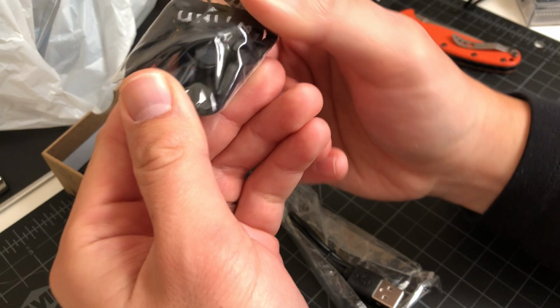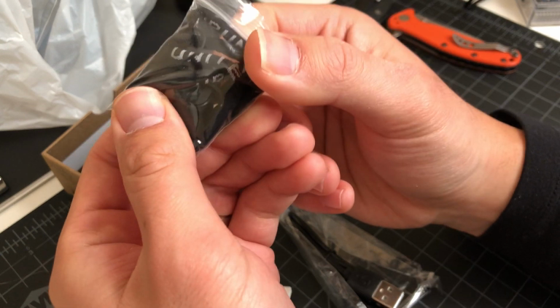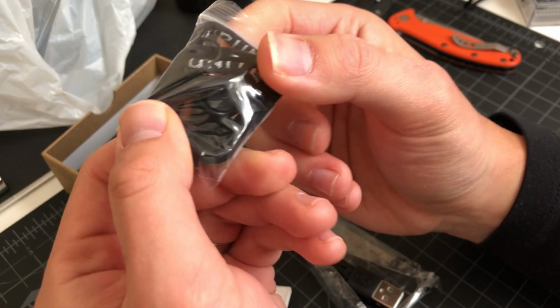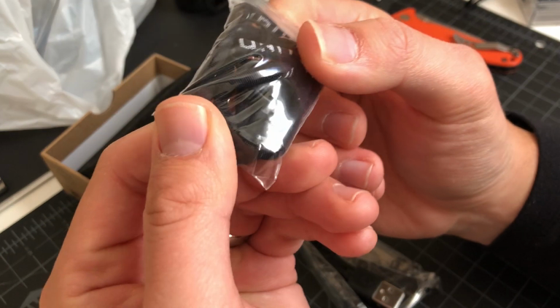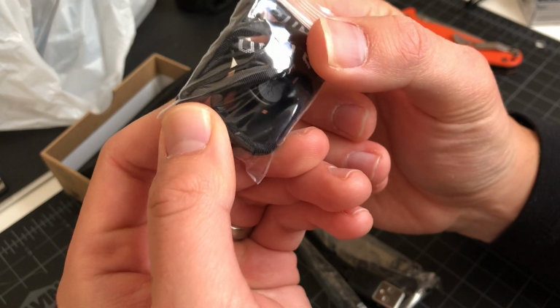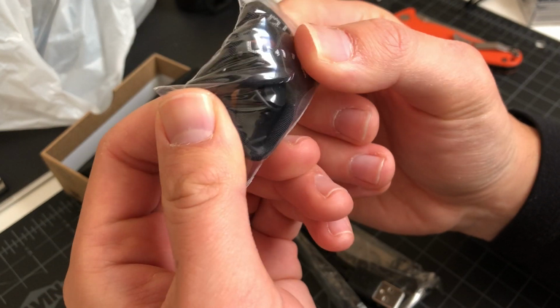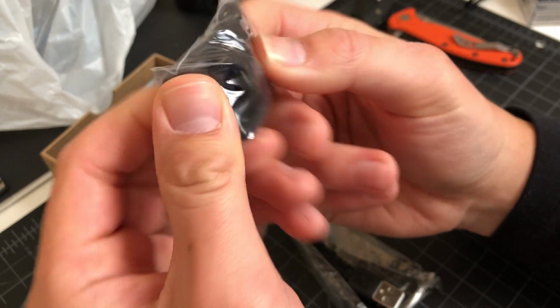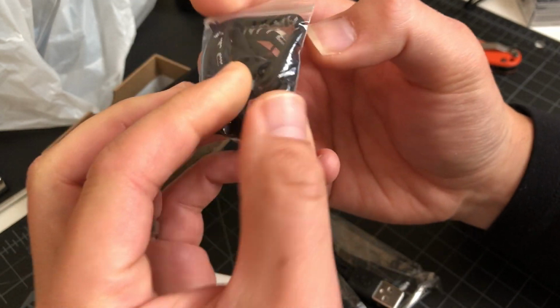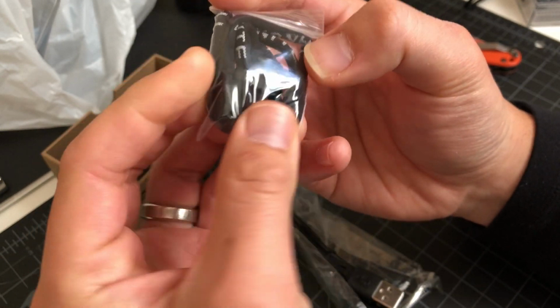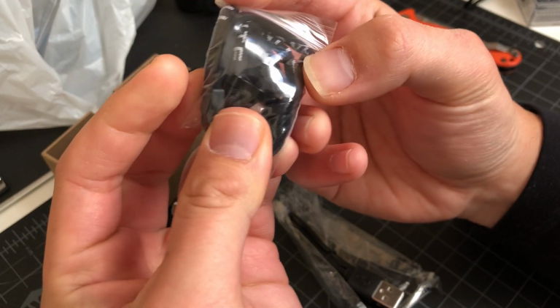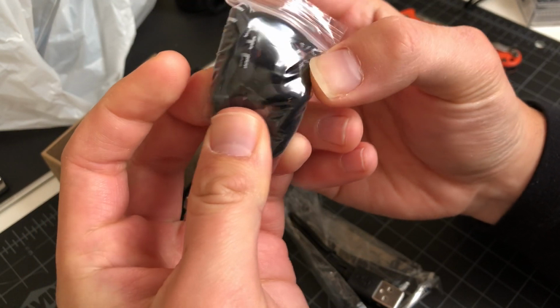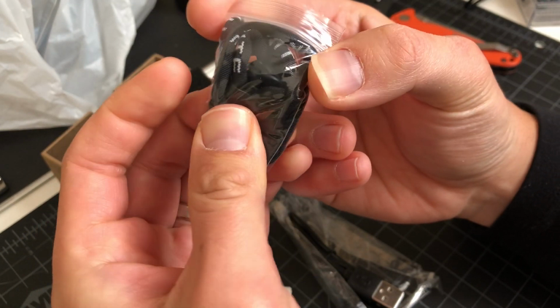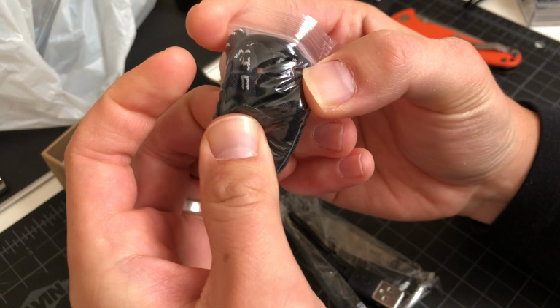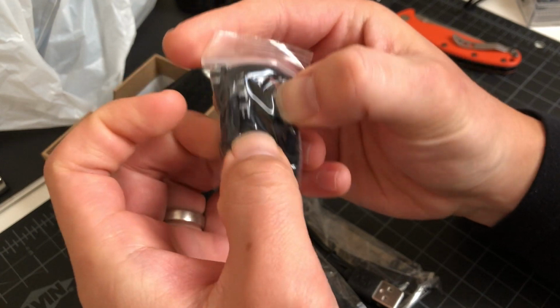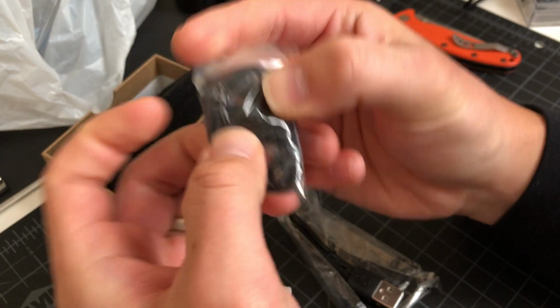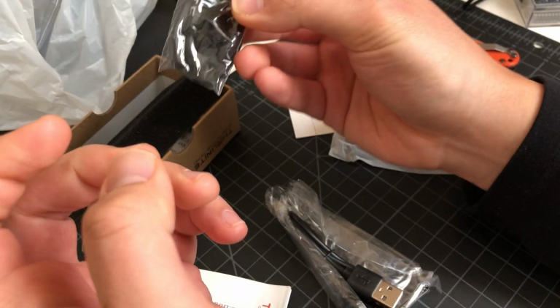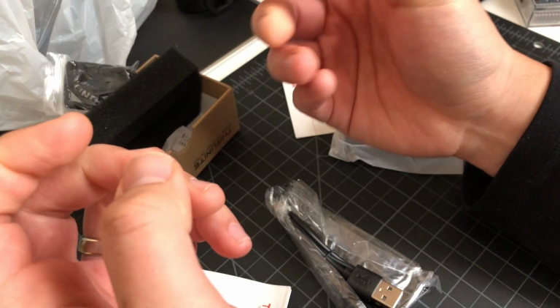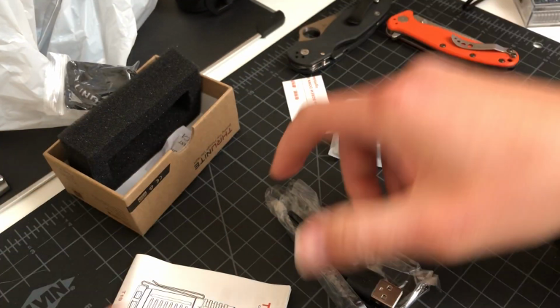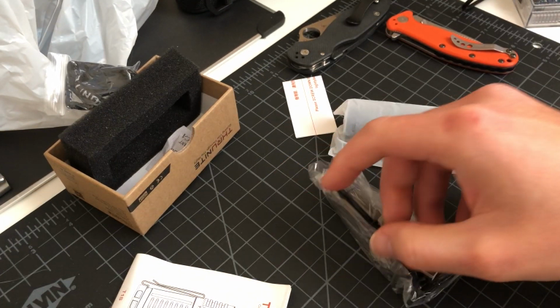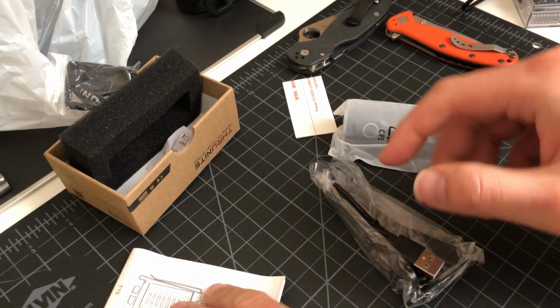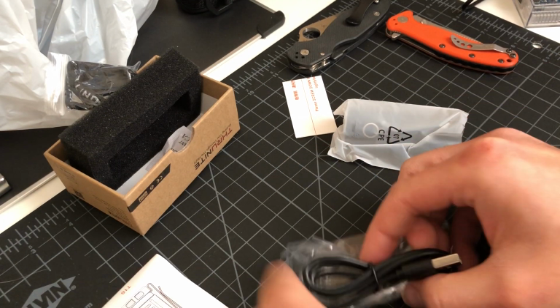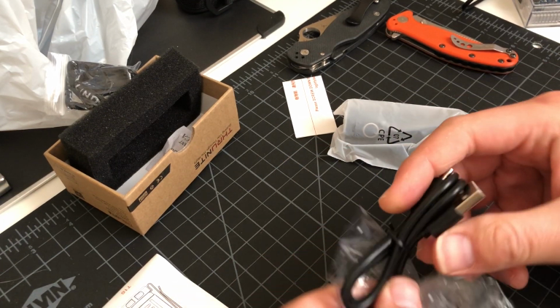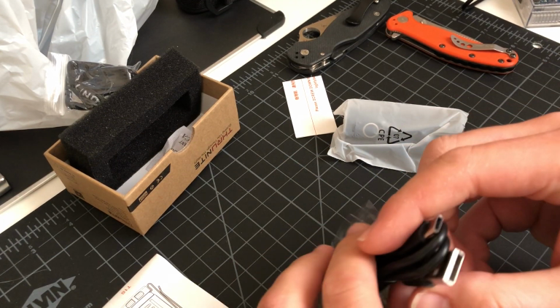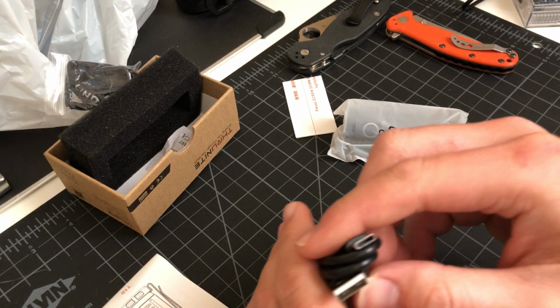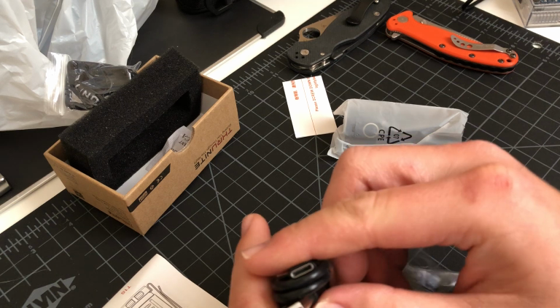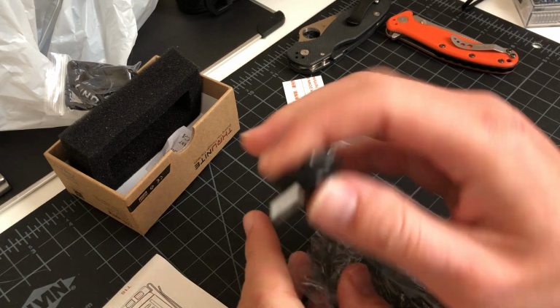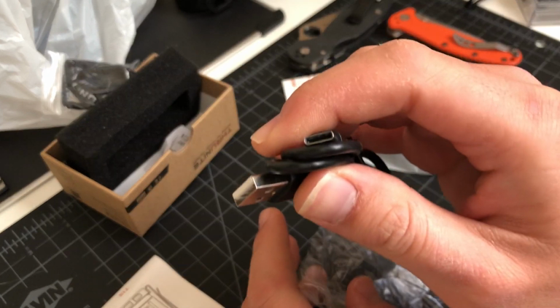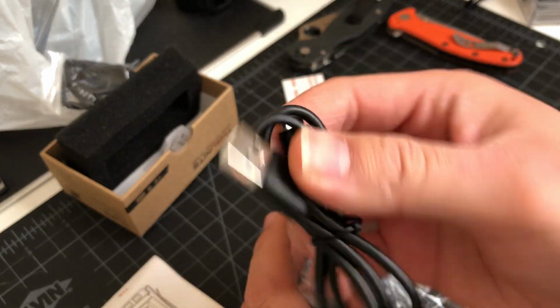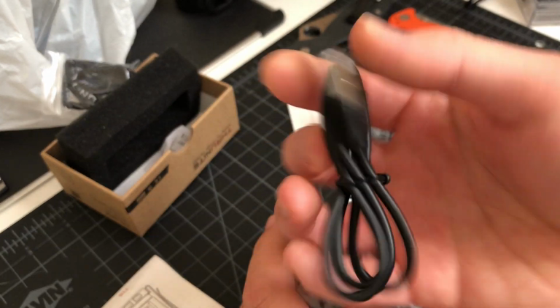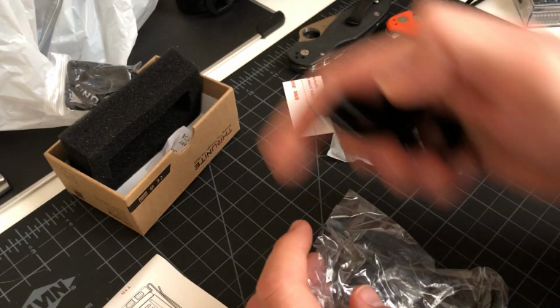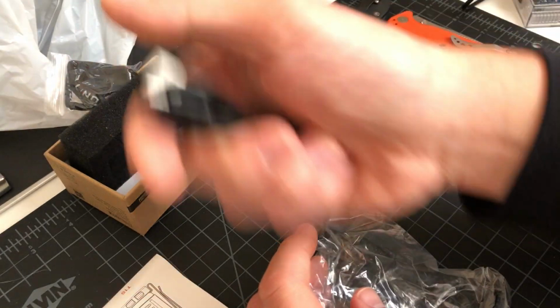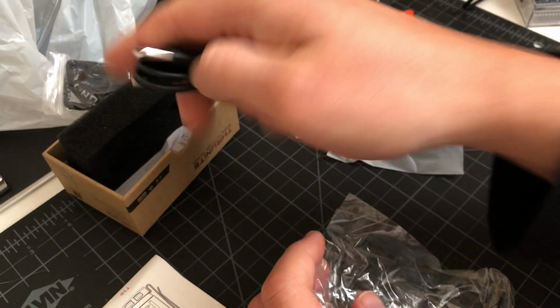Got the lanyard, we've got gaskets like usual, and the battery cover. USB-C — I love these.